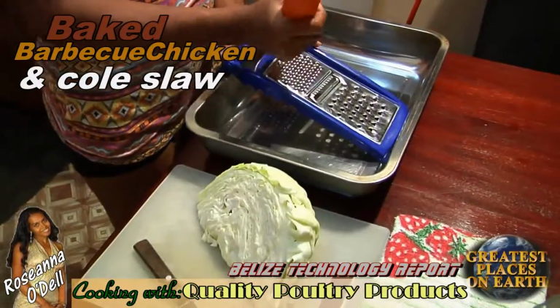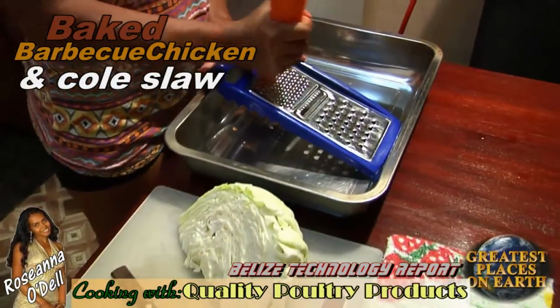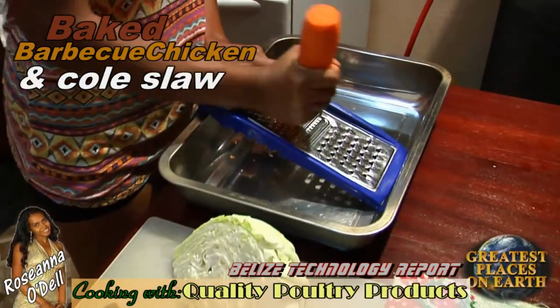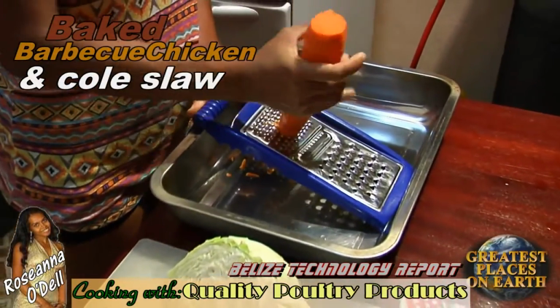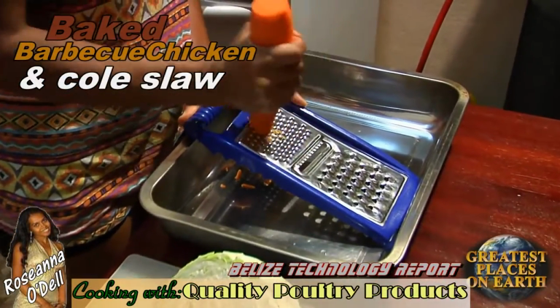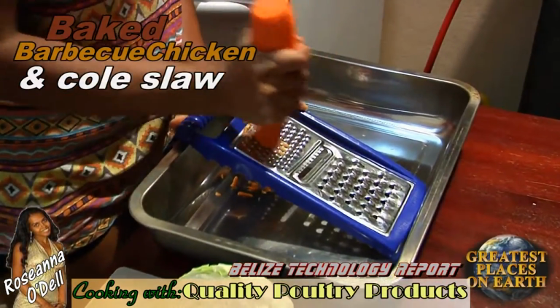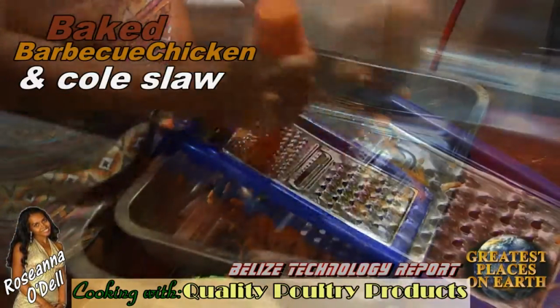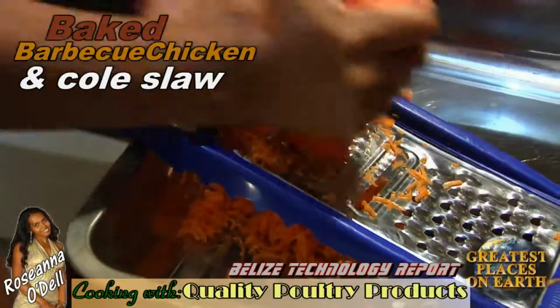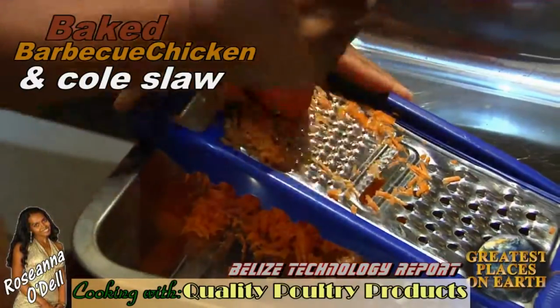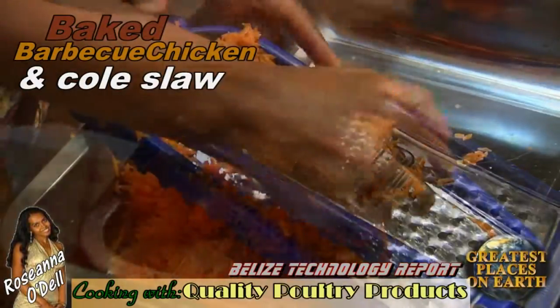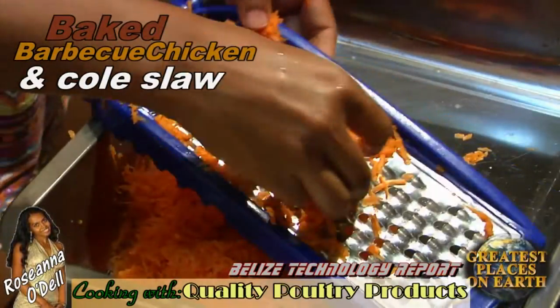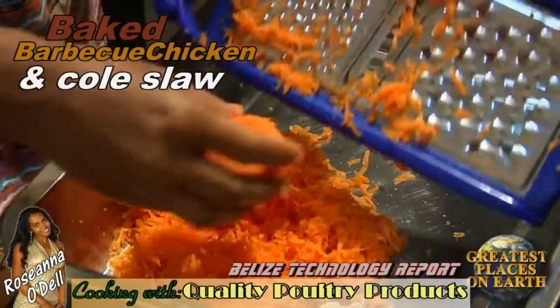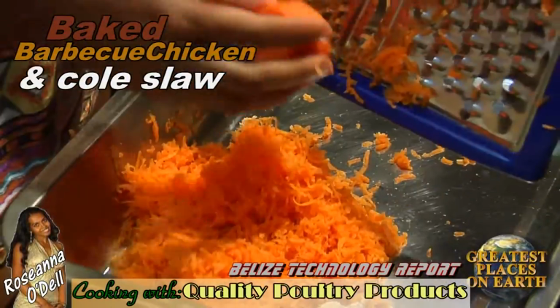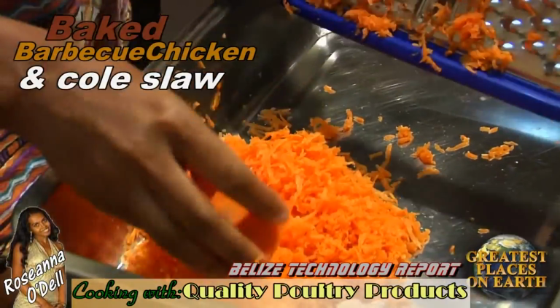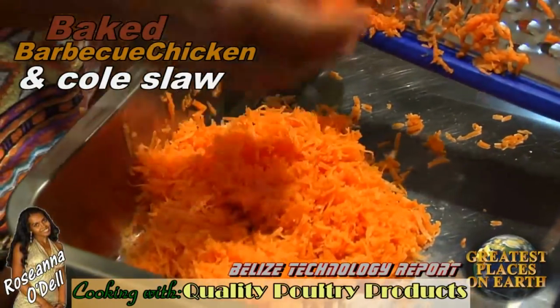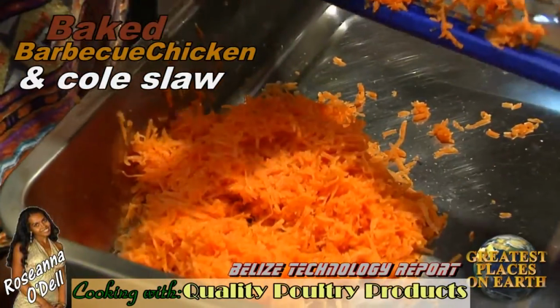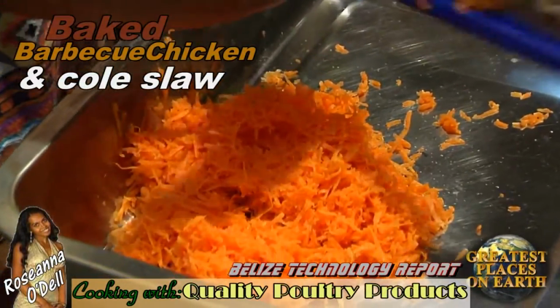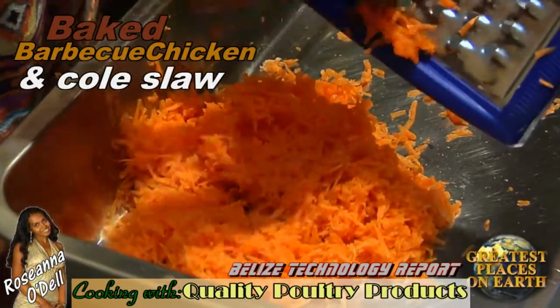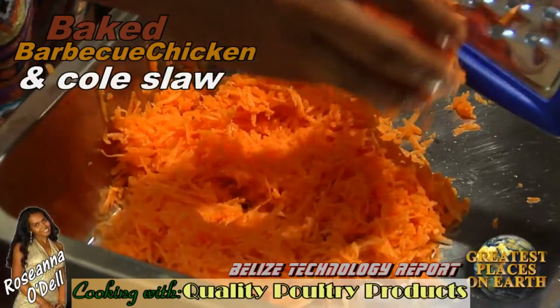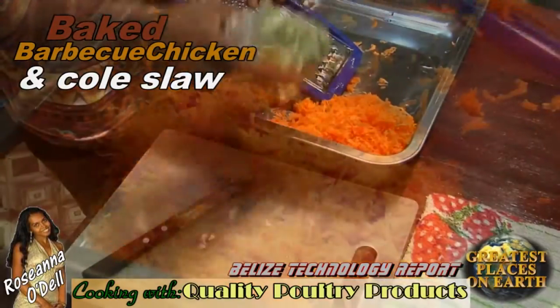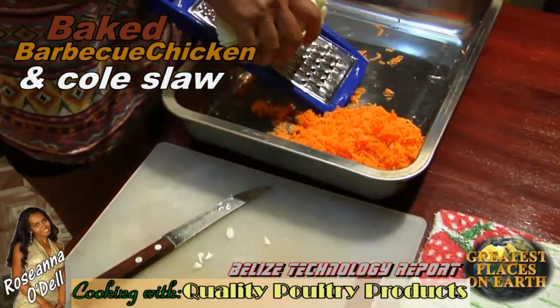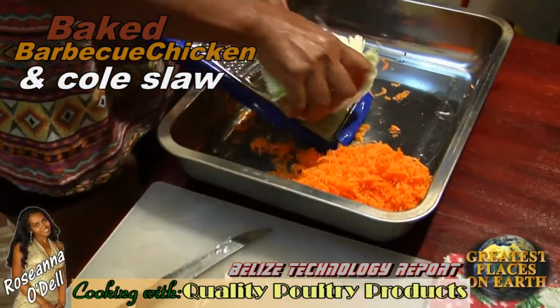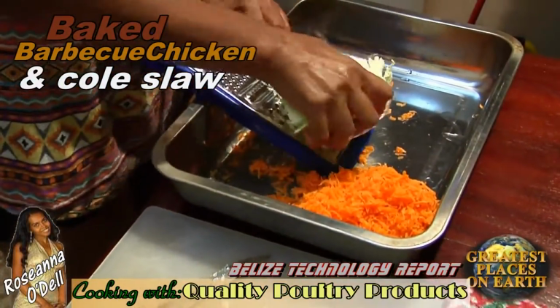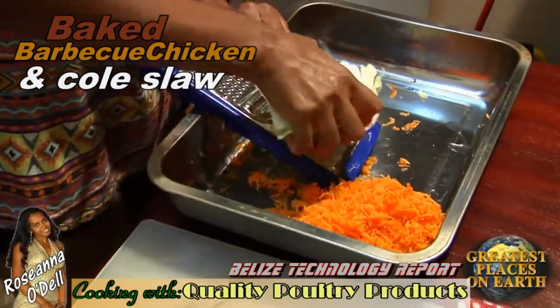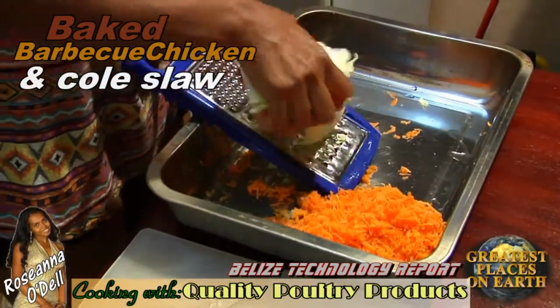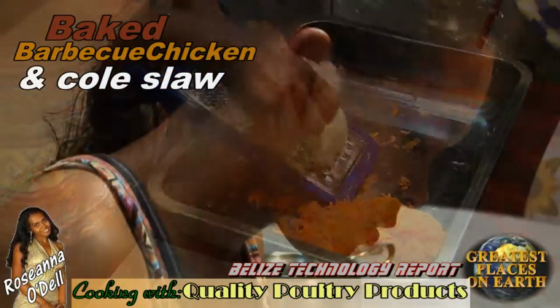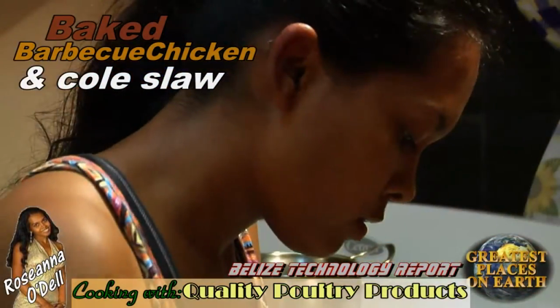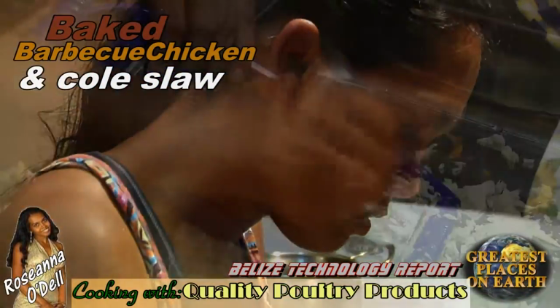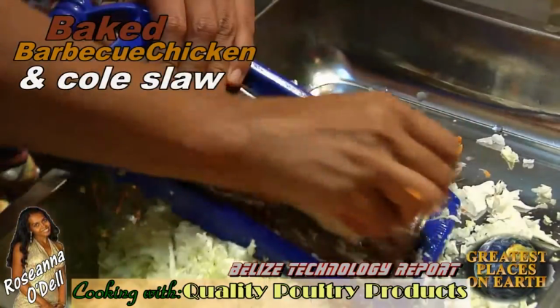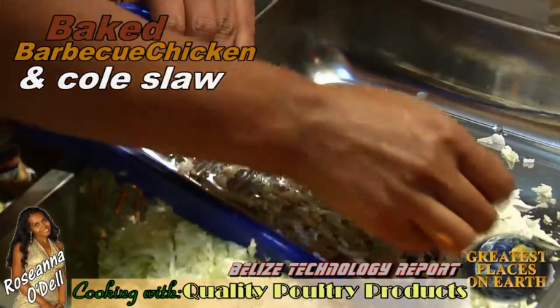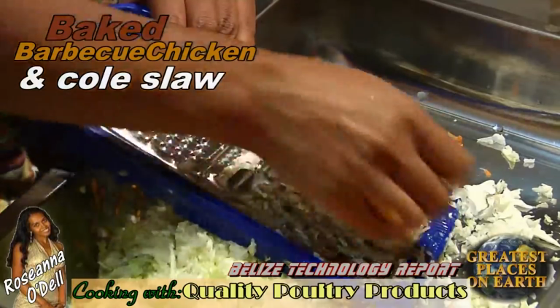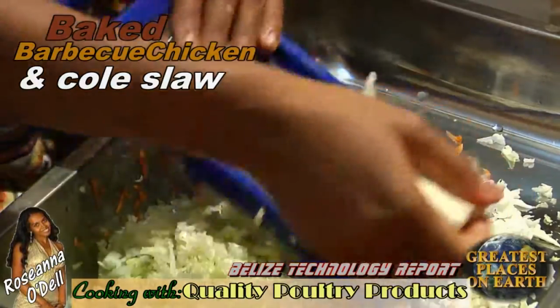Next I begin to make the coleslaw. First I'll grate the carrots and make about half a cup. Then I begin to grate the cabbage. The cabbage is very hard to hold, so be careful not to cut yourself.